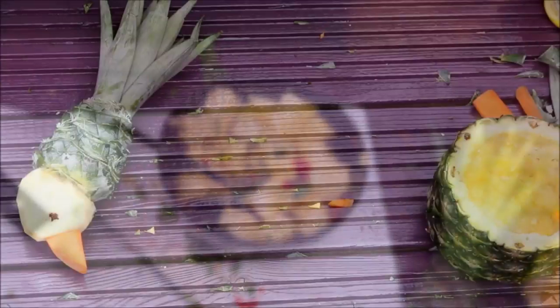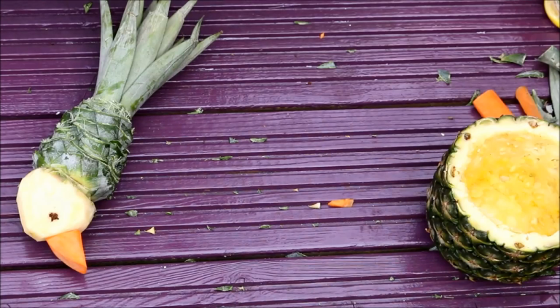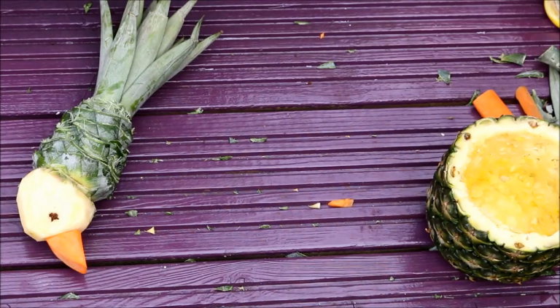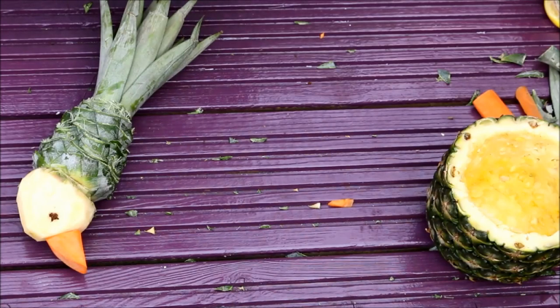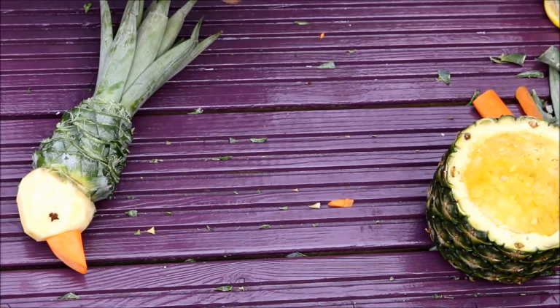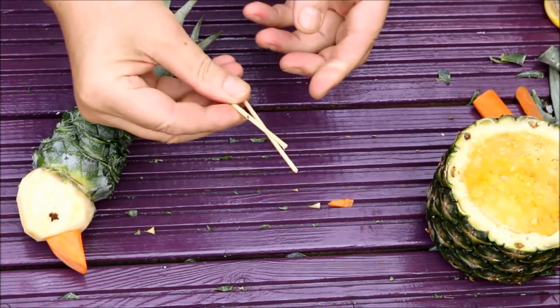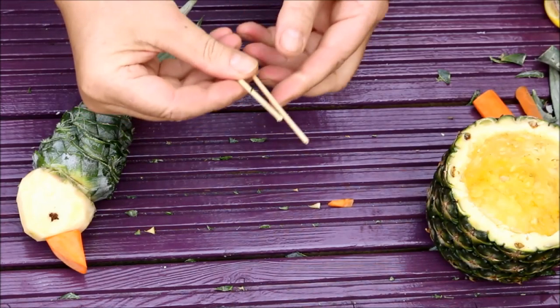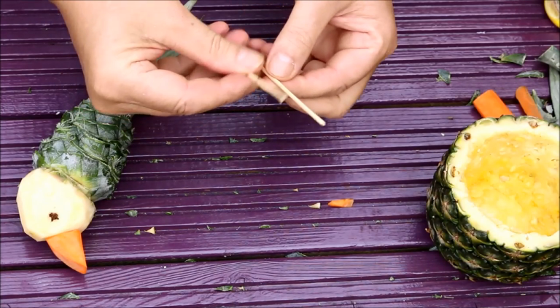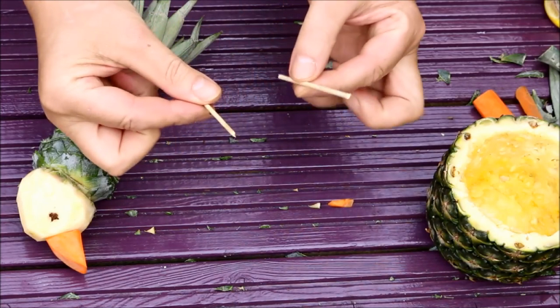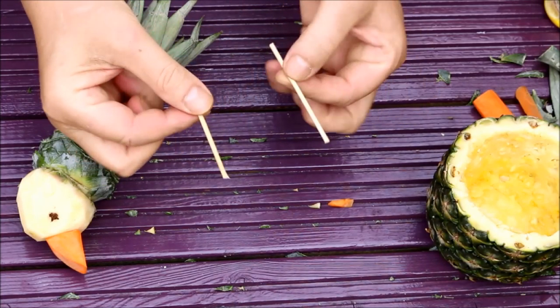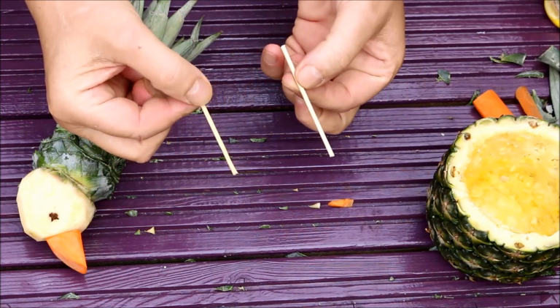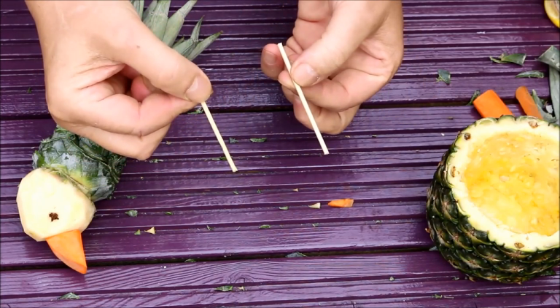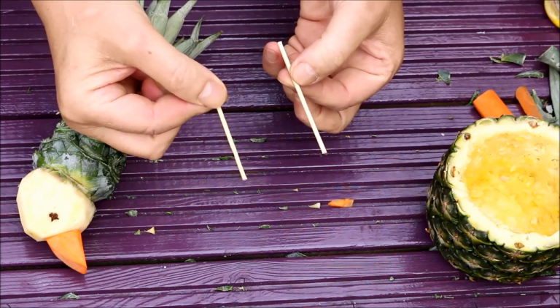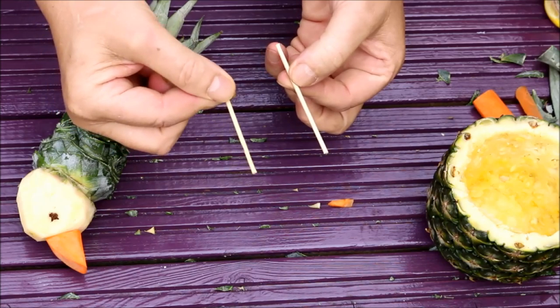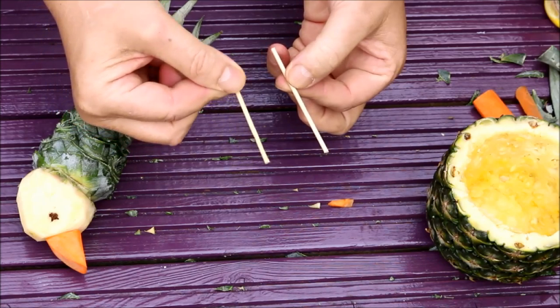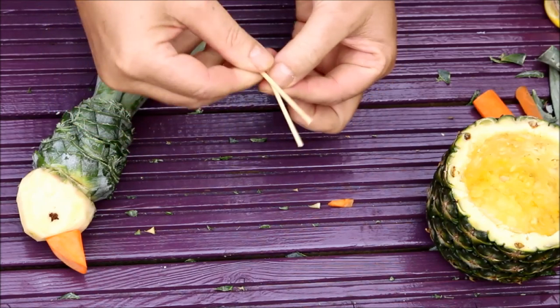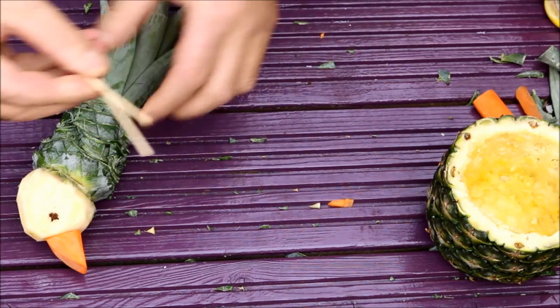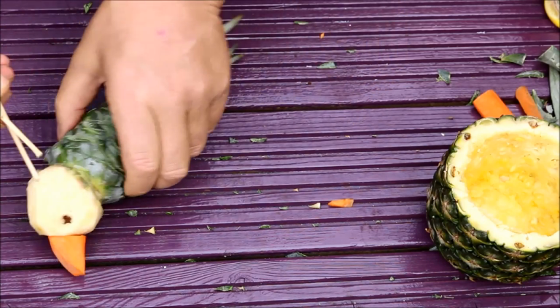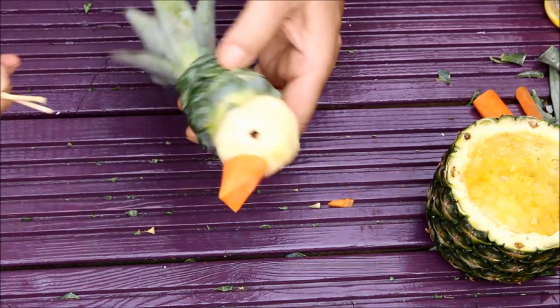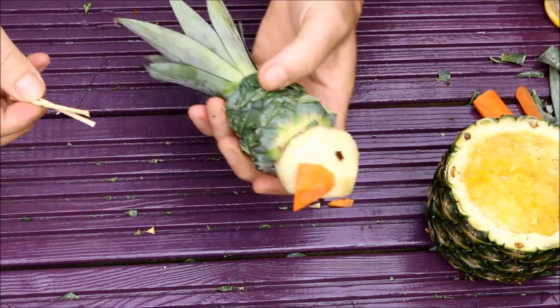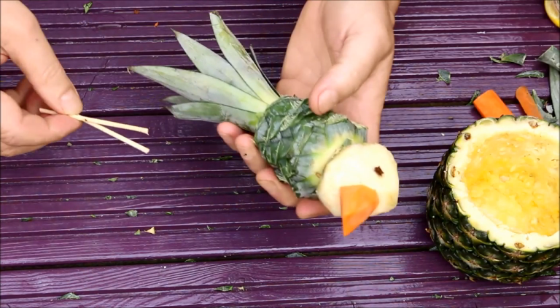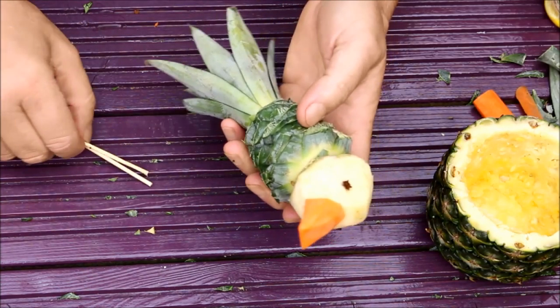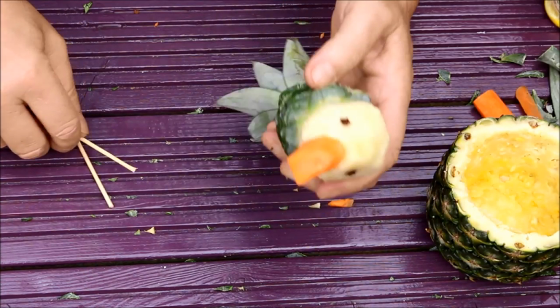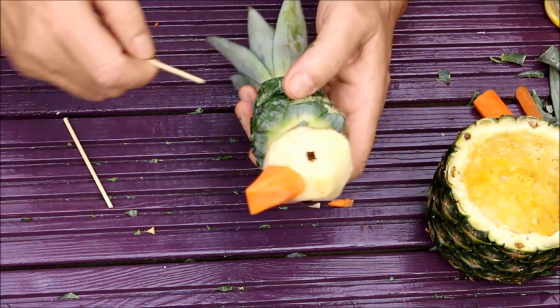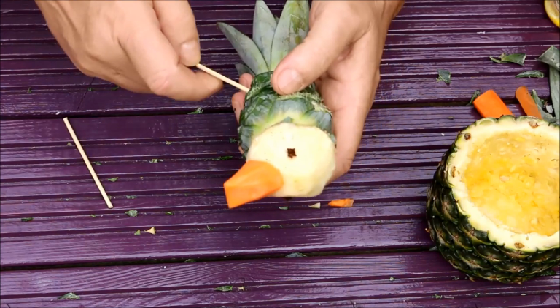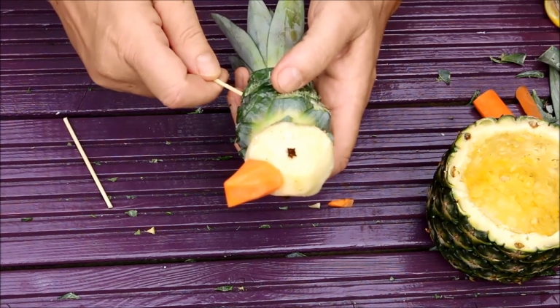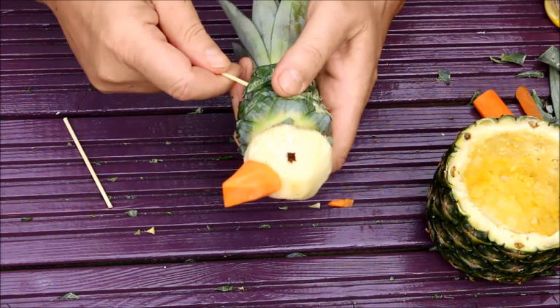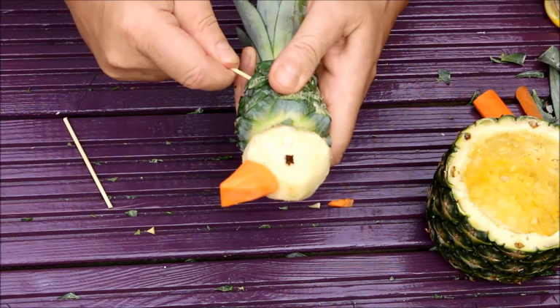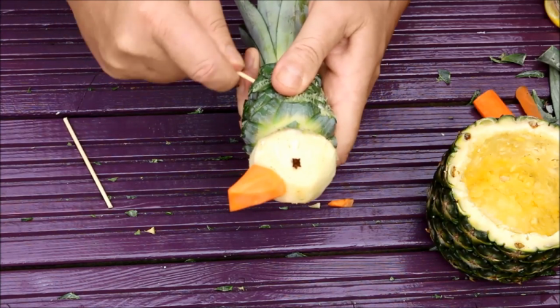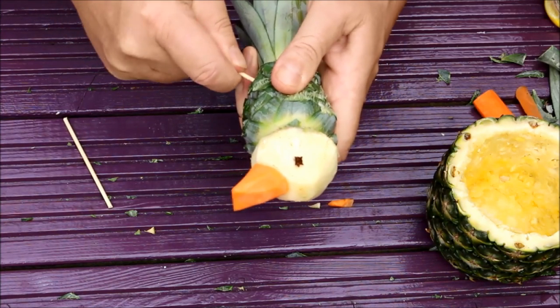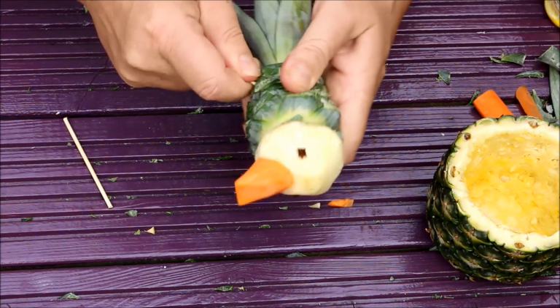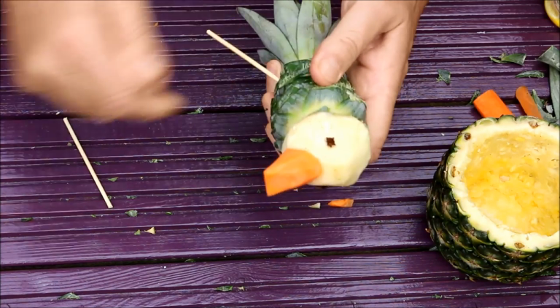Right then, it's time to construct. I've got two pieces of a kebab stick that I've just cut up — these are going to be his legs. We think about the angle and press them into his body like that. It's quite tough, but there we have him.